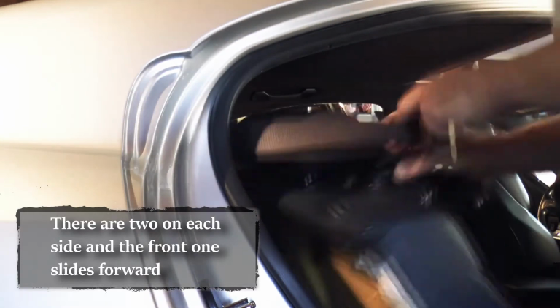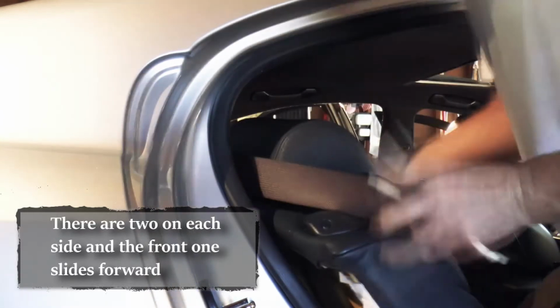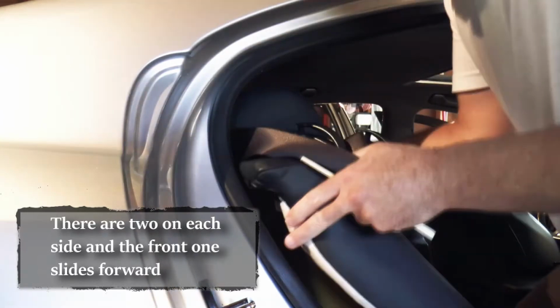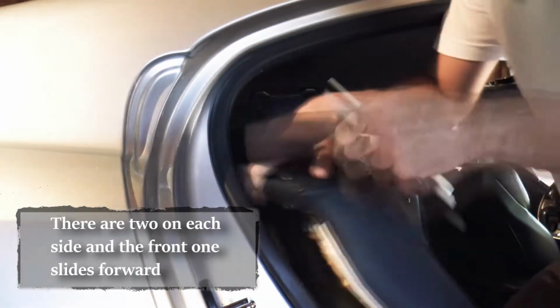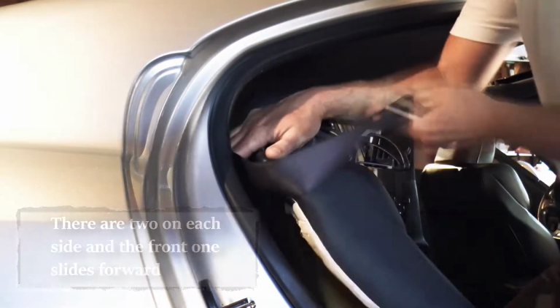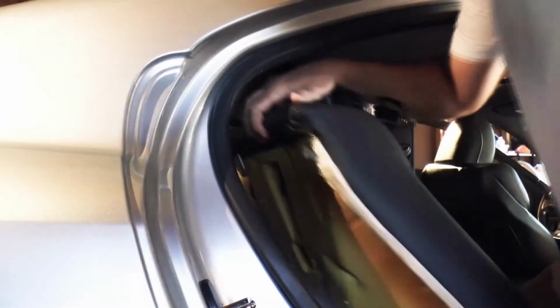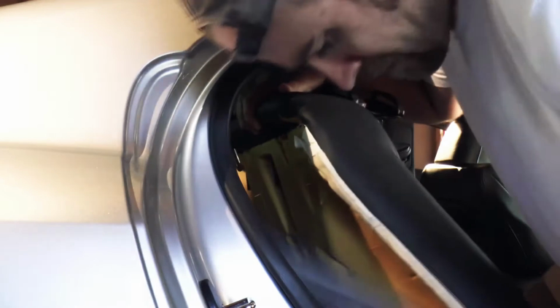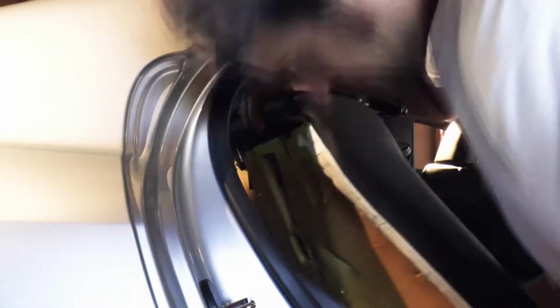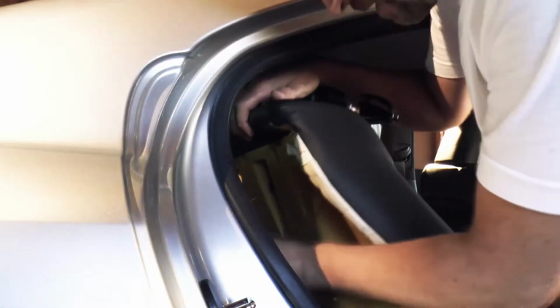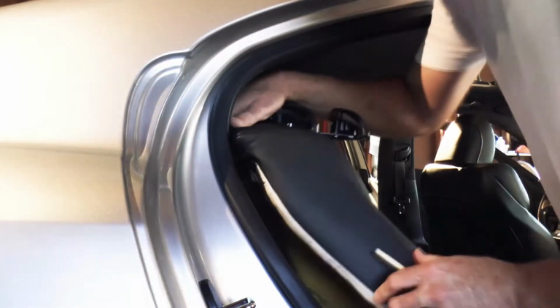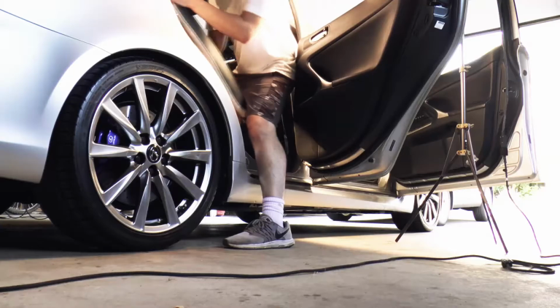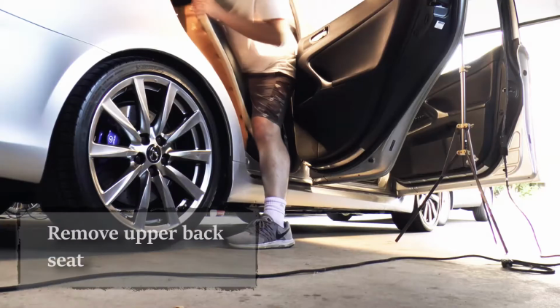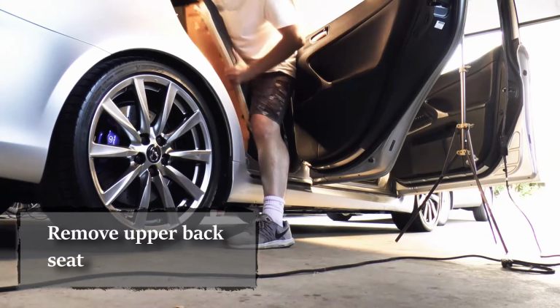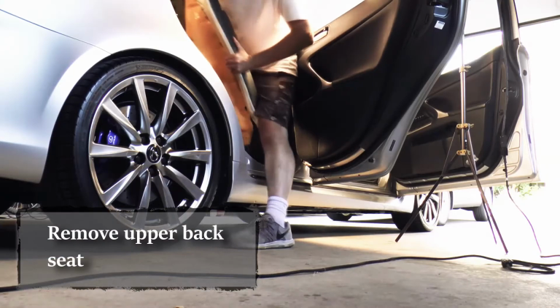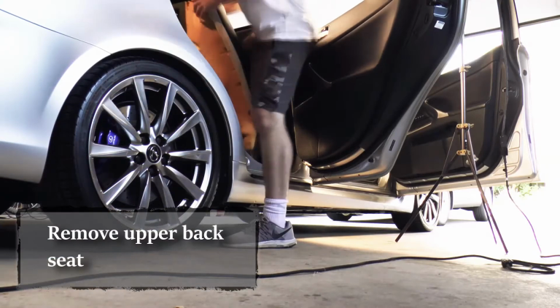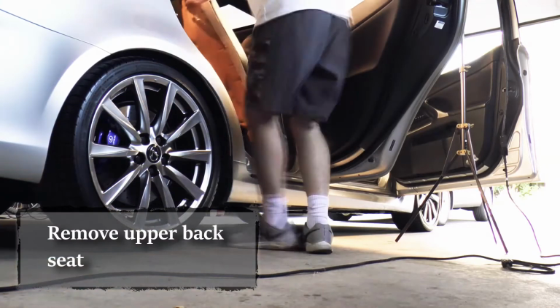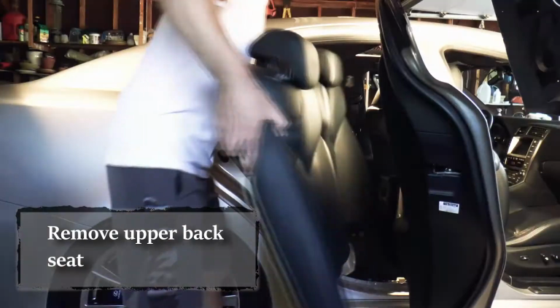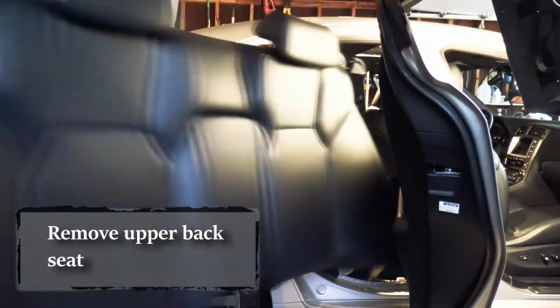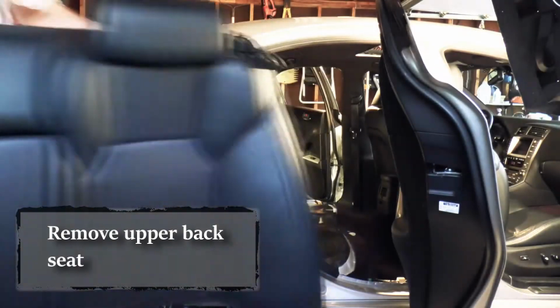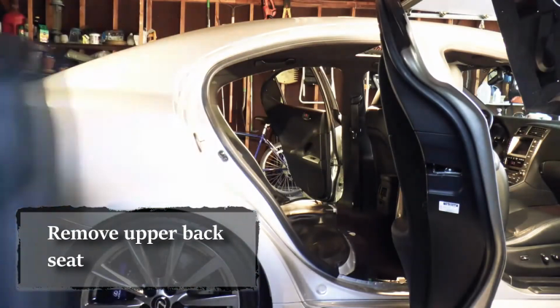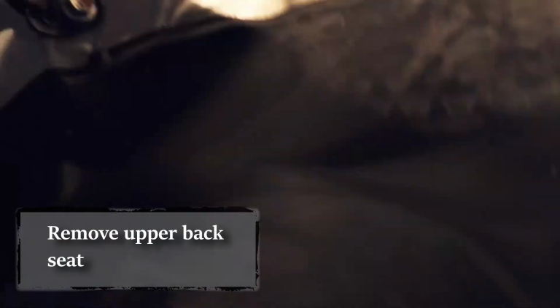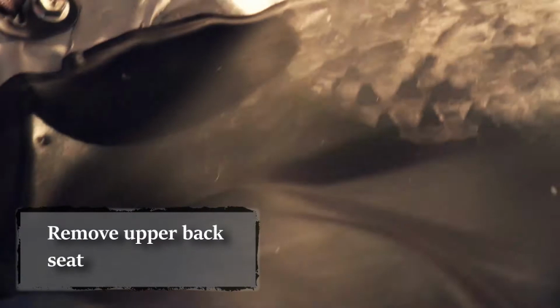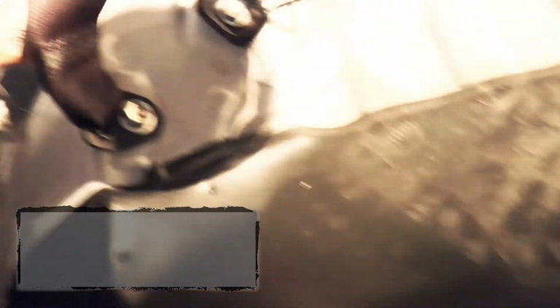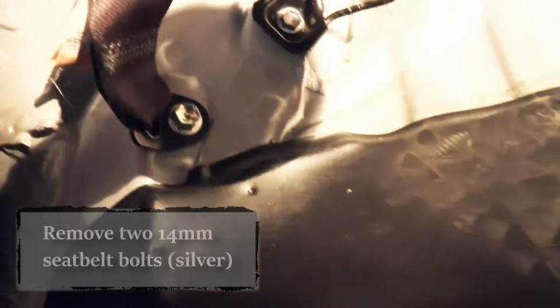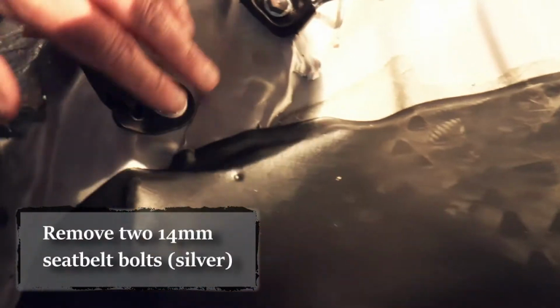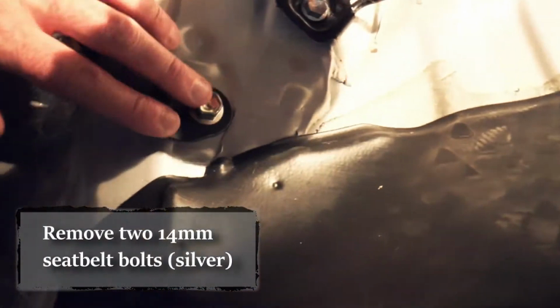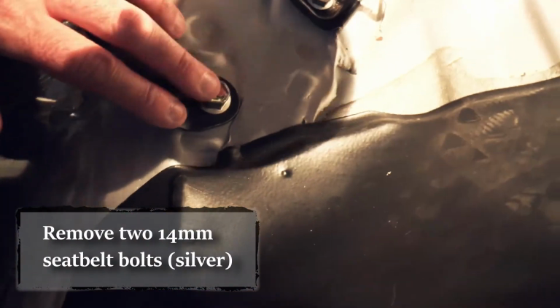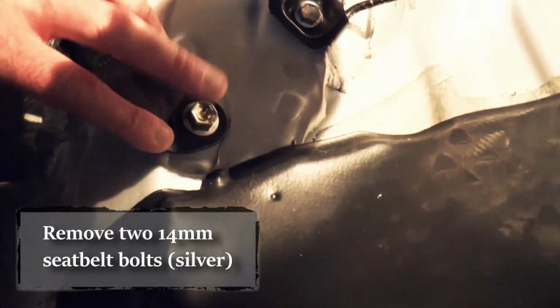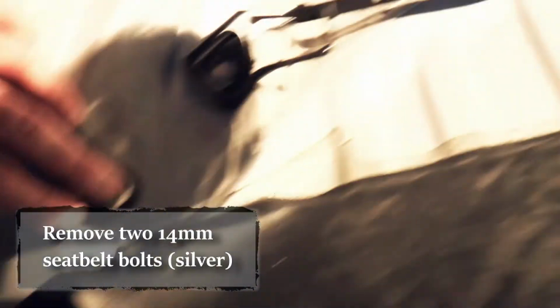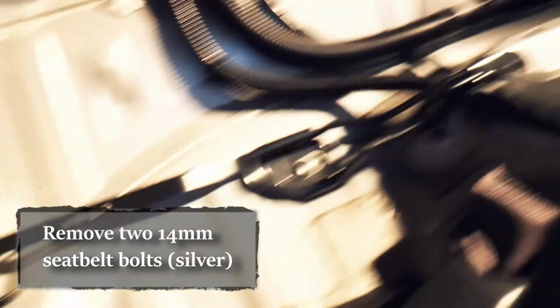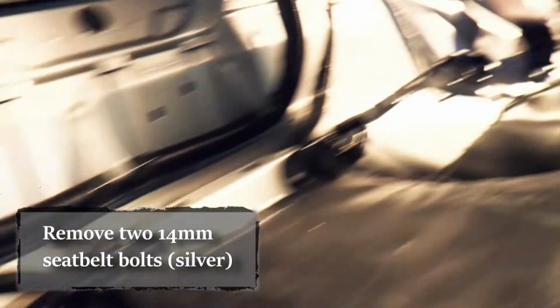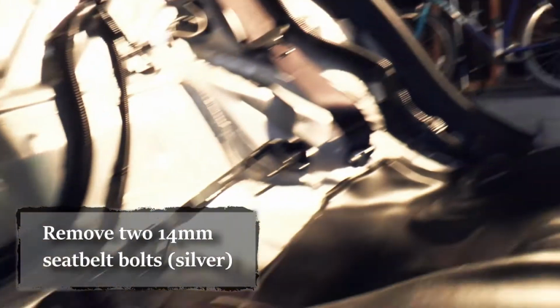Put it to the side. Now you can remove the upper back seat — it's a little awkward, so make sure you don't snag it on anything. These two bolts hold in the seat belt; they're silver.